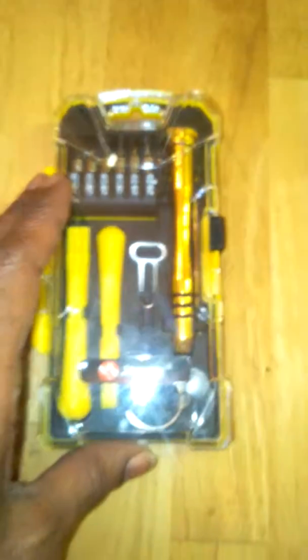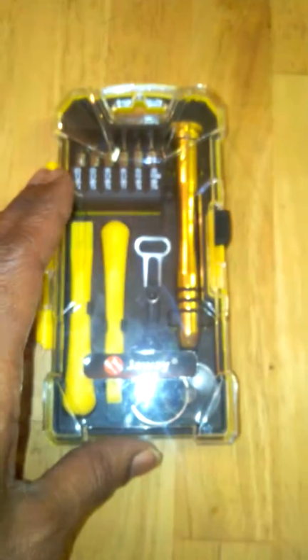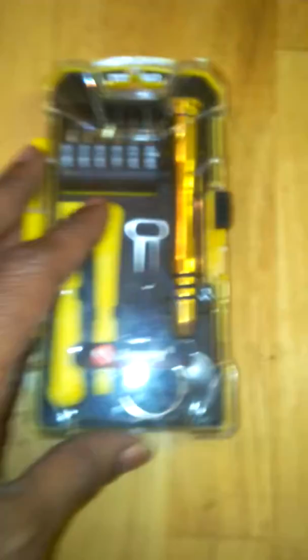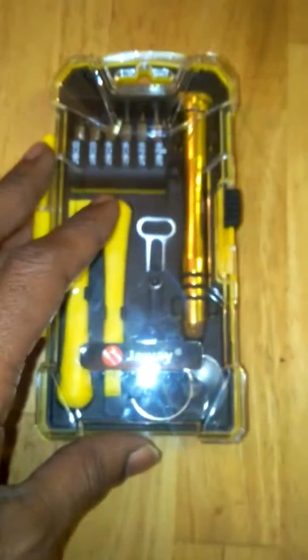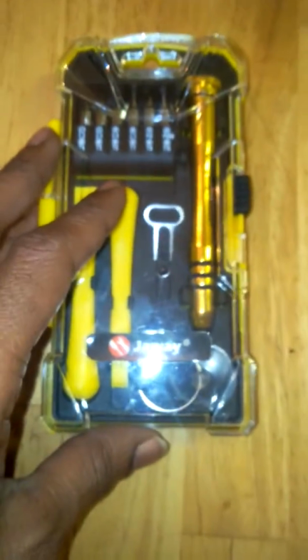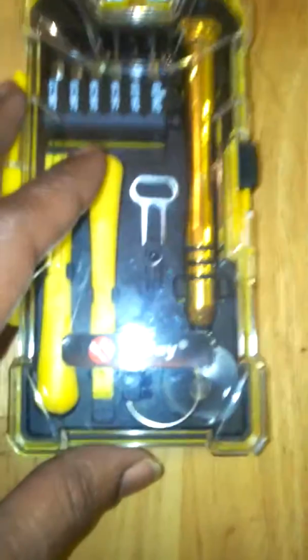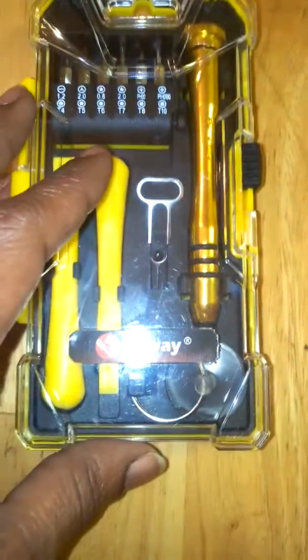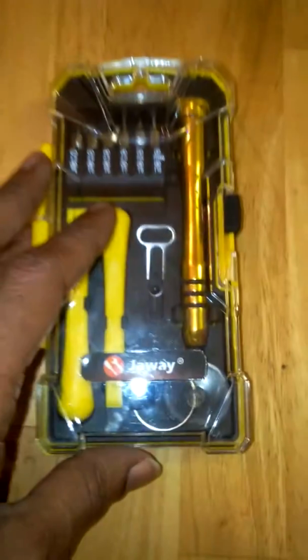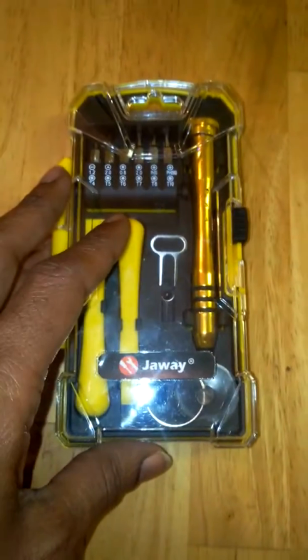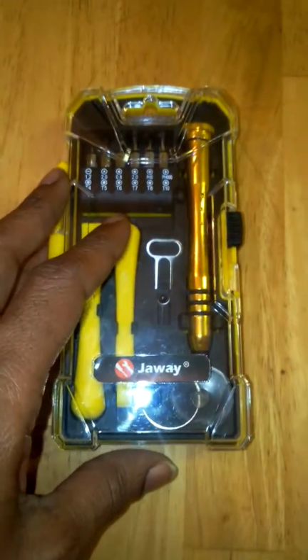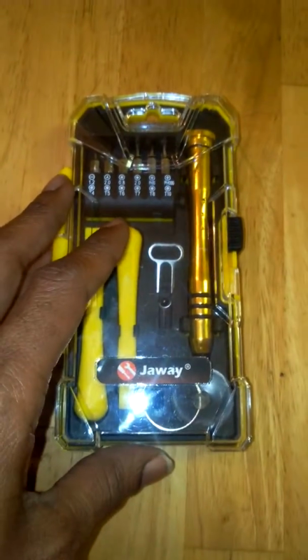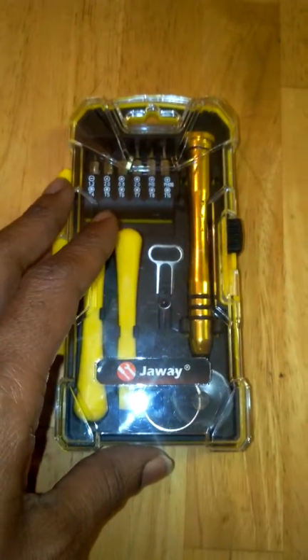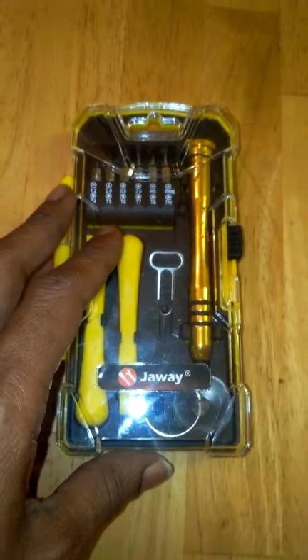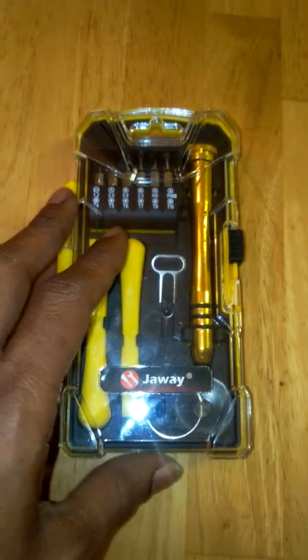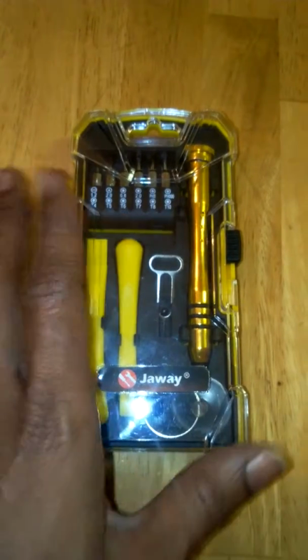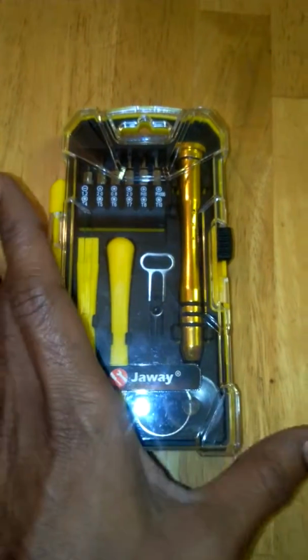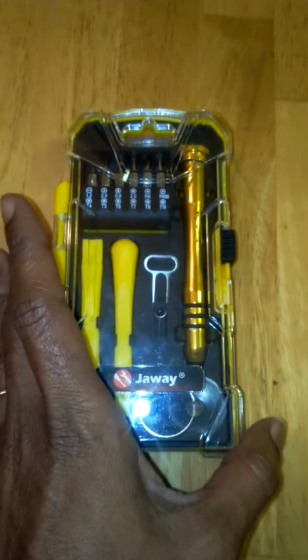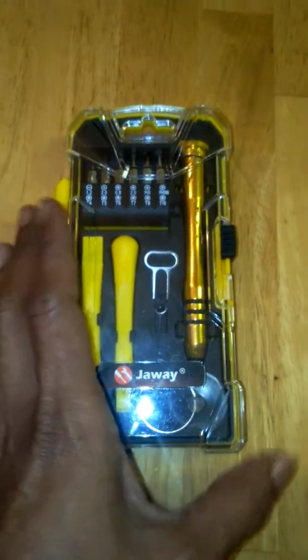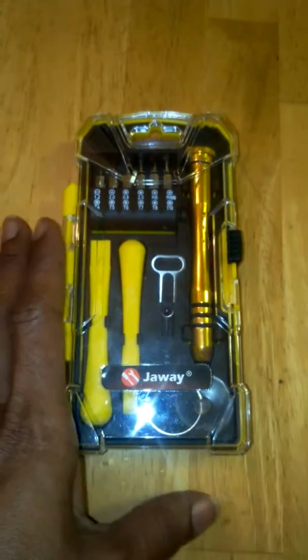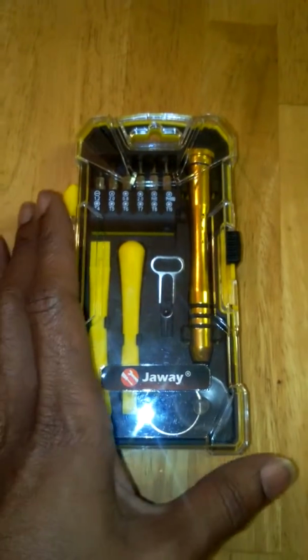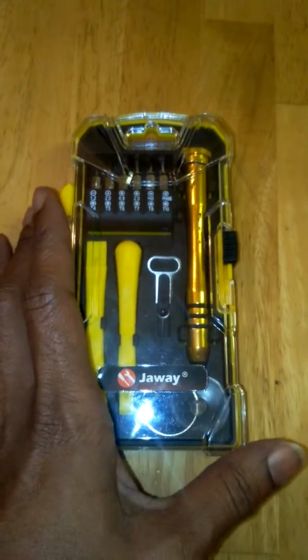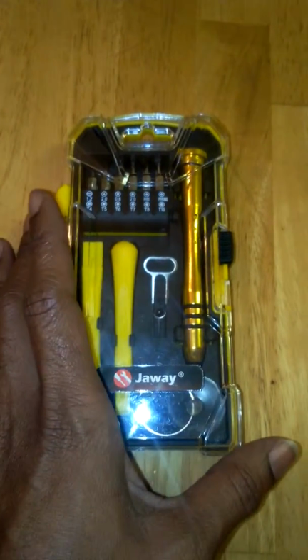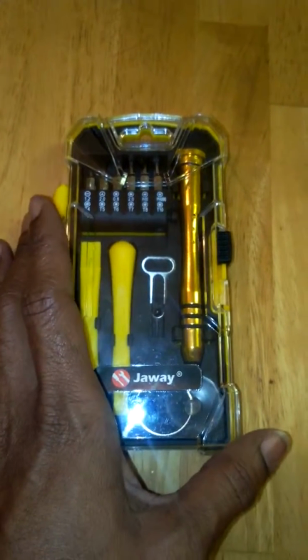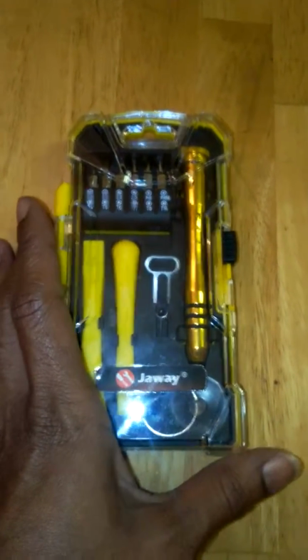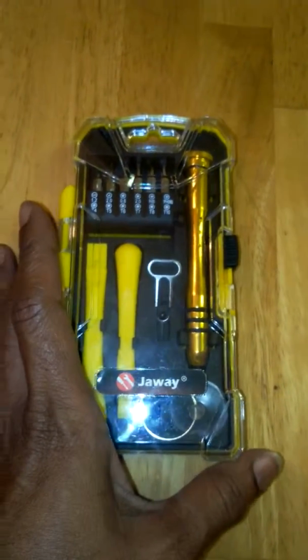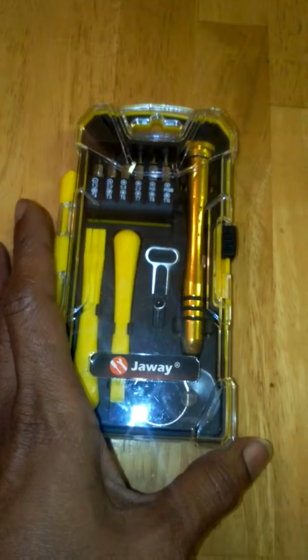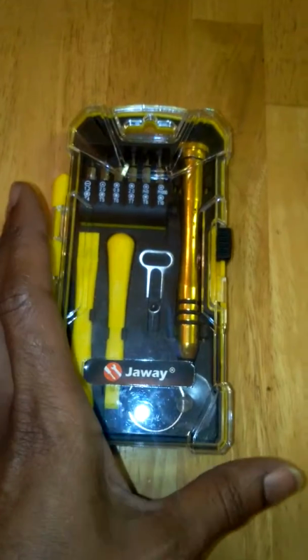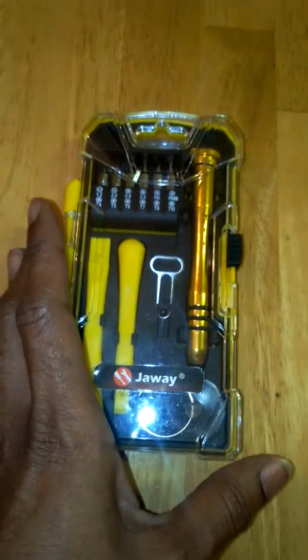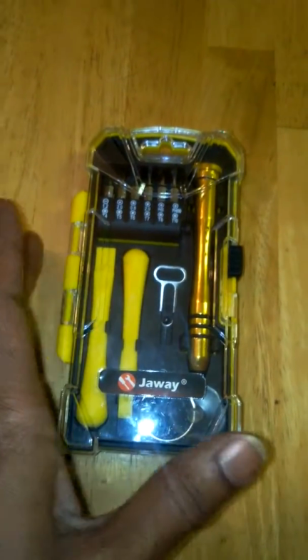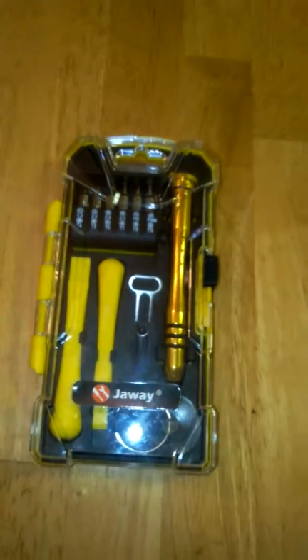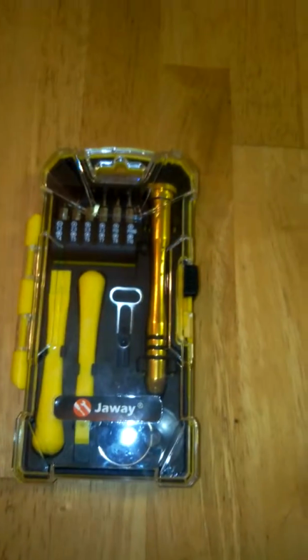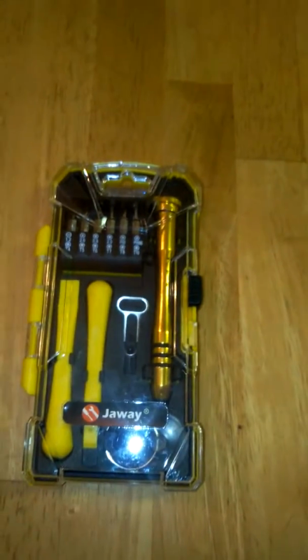Hi, you guys. Today I am reviewing the Jouet Tools 17-piece Precision Screw Bit Driver Repair Tools Kit. This is available on Amazon, and I received mine in return for my honest review.